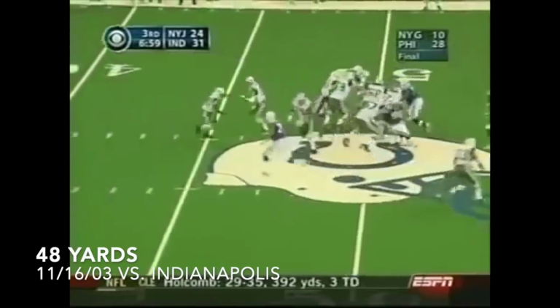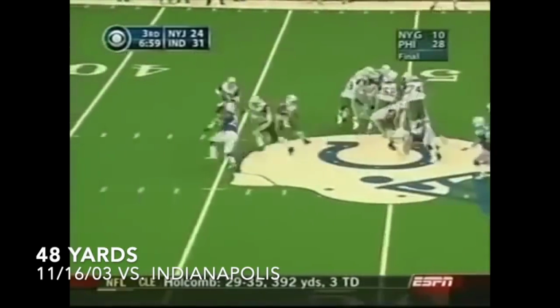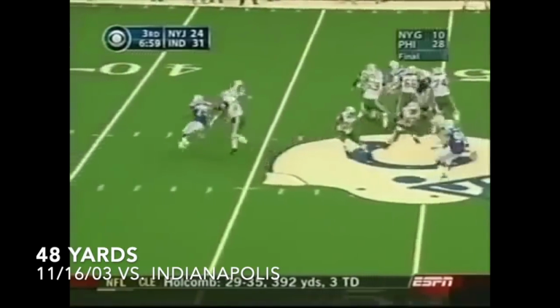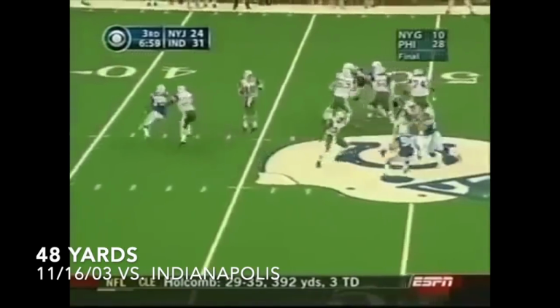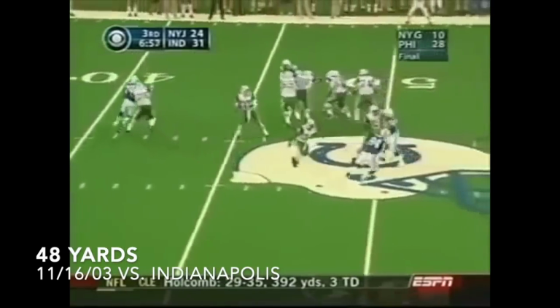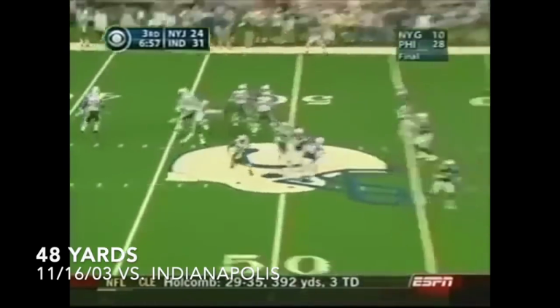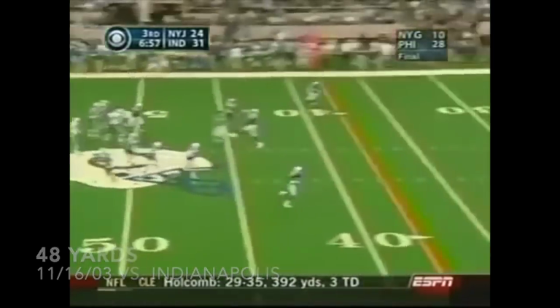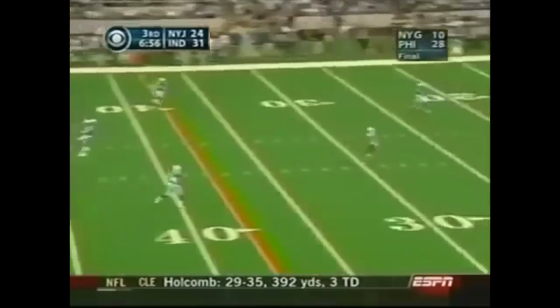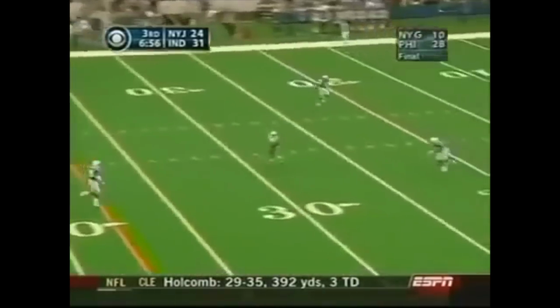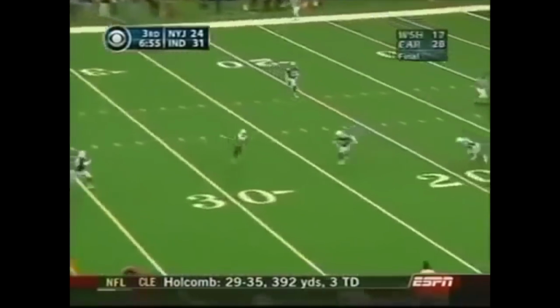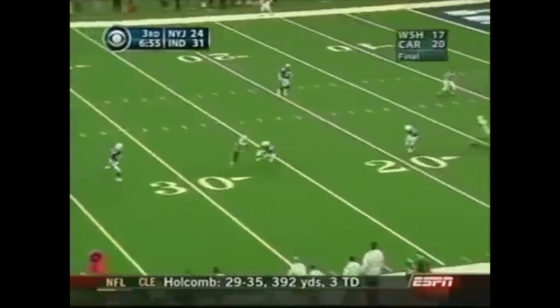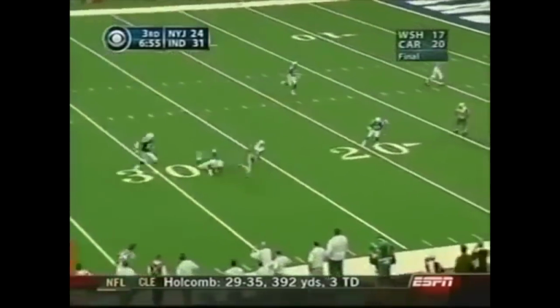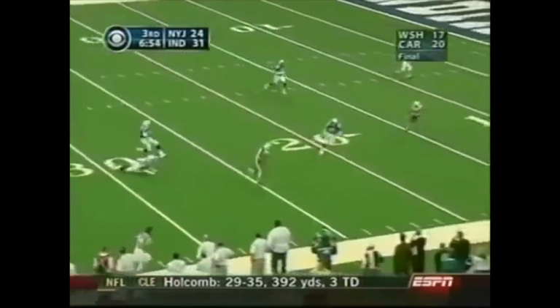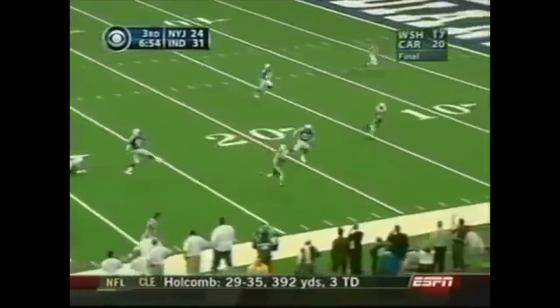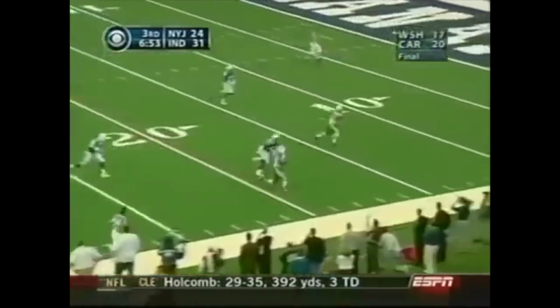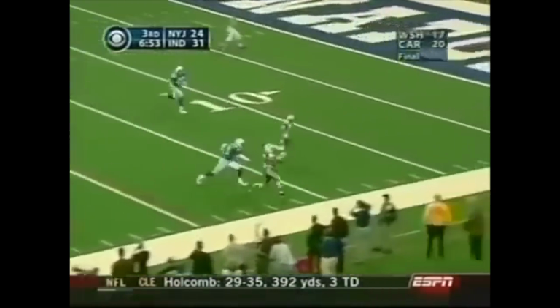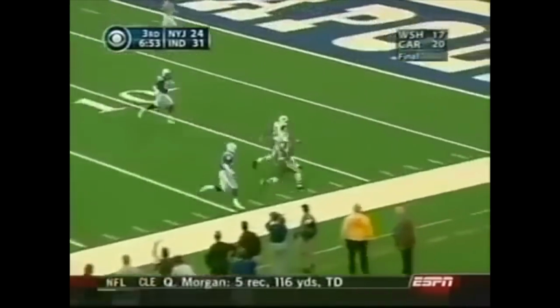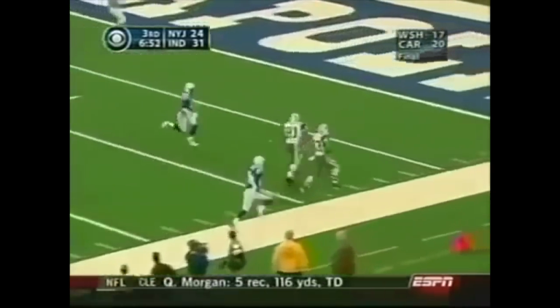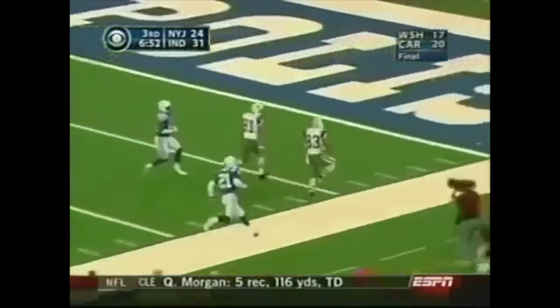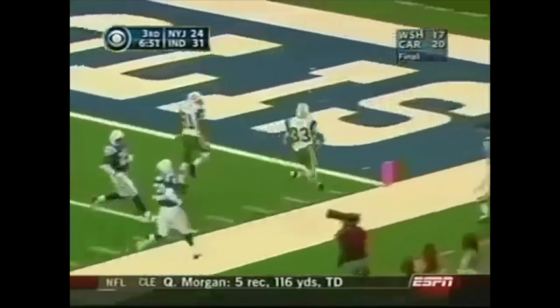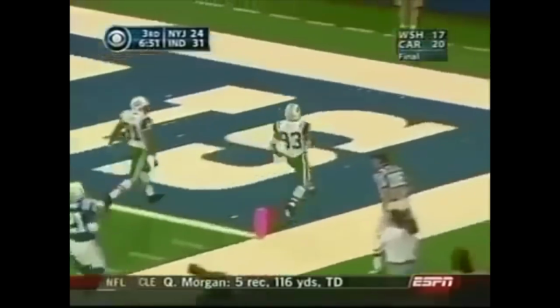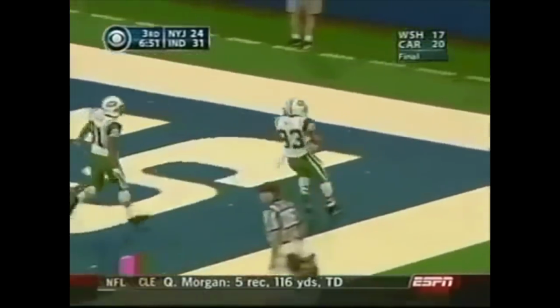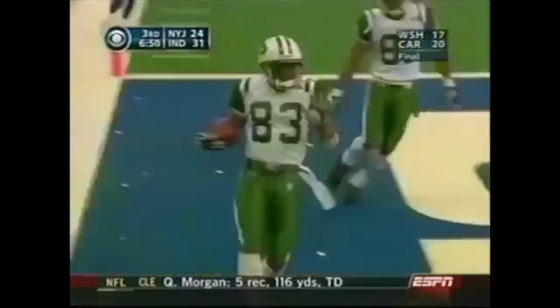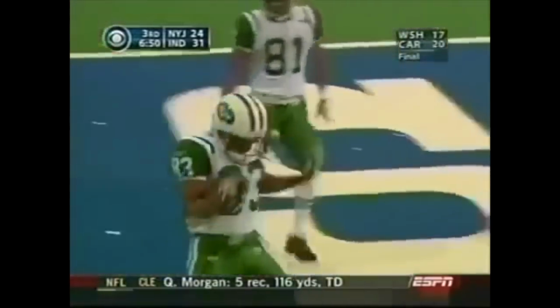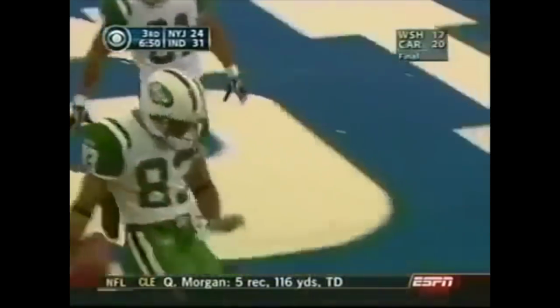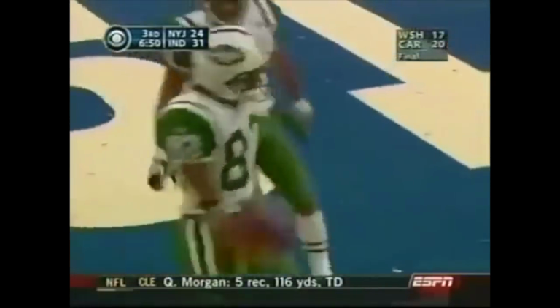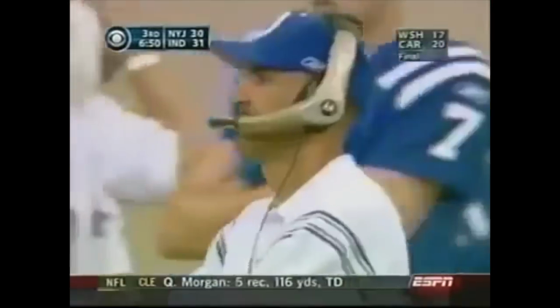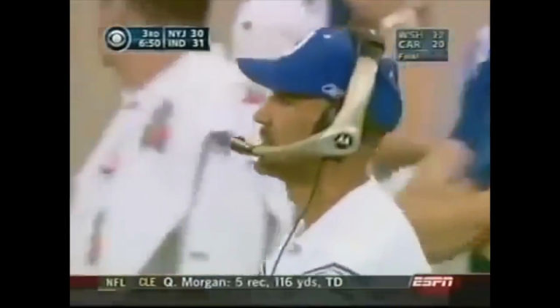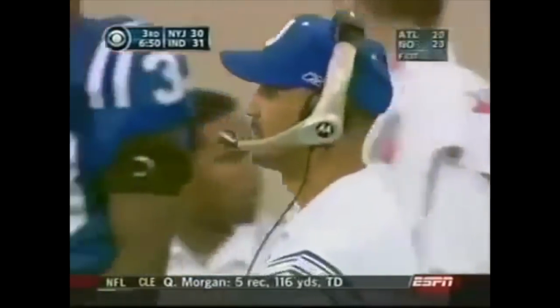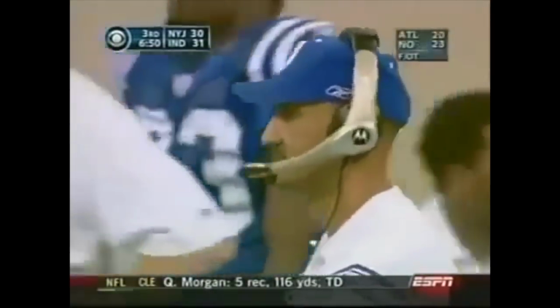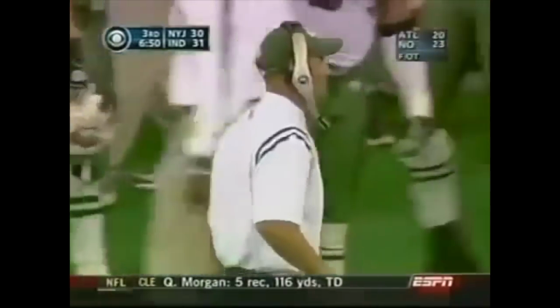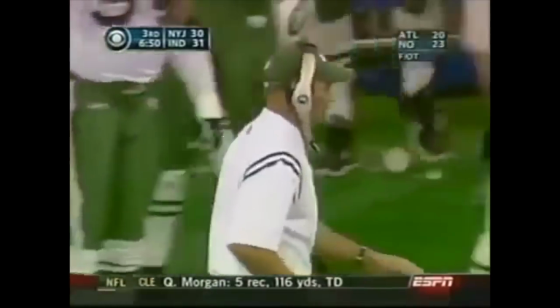Next play — Pennington, play action, Santana Moss wide open. He made one tackle and then skirts down the sidelines. Your basic free play, 89-yard drive. We're tied at 31.